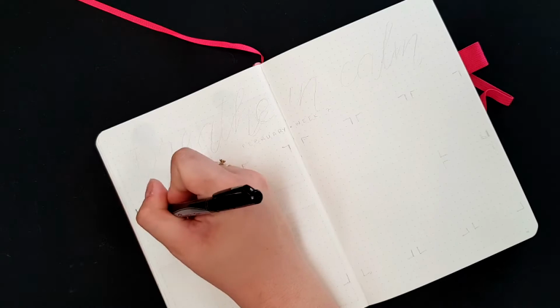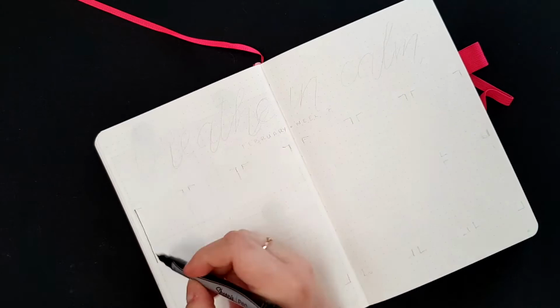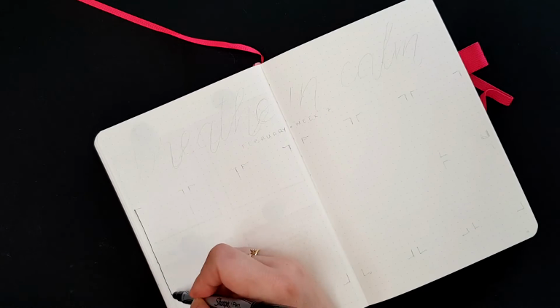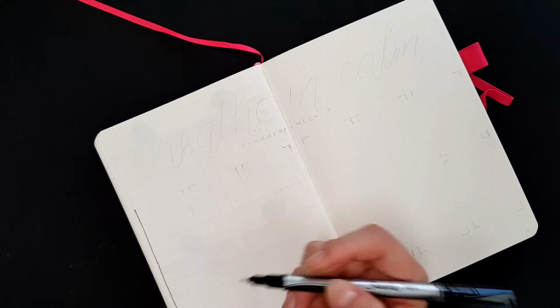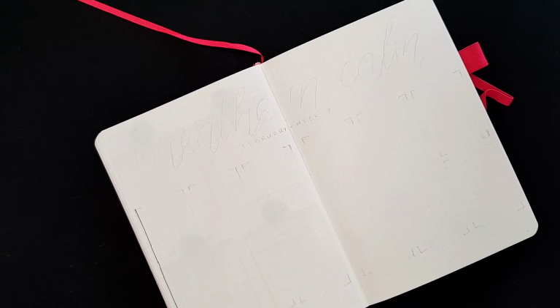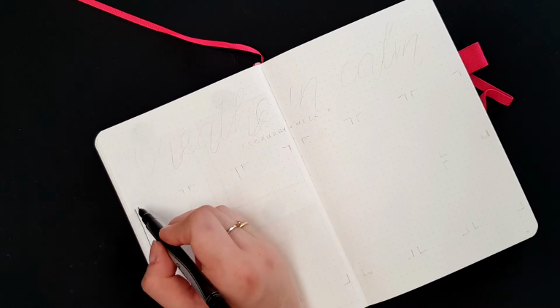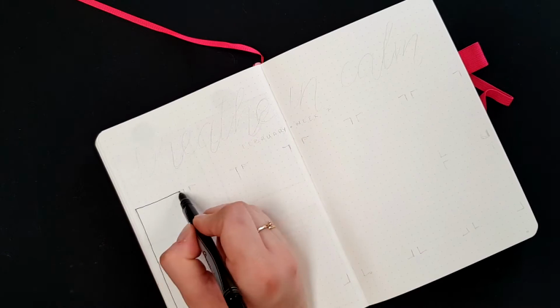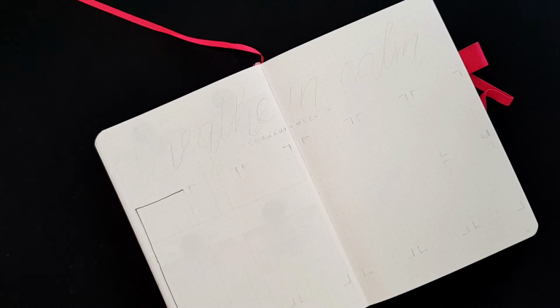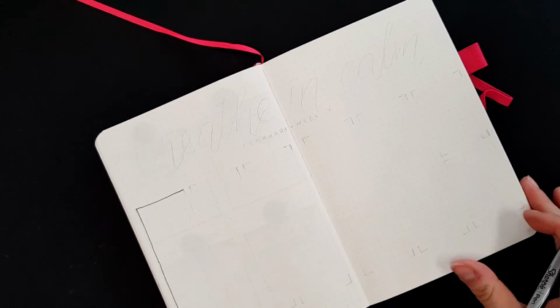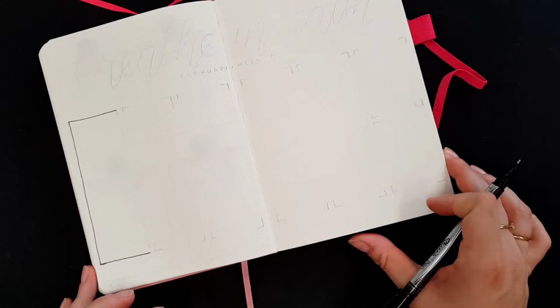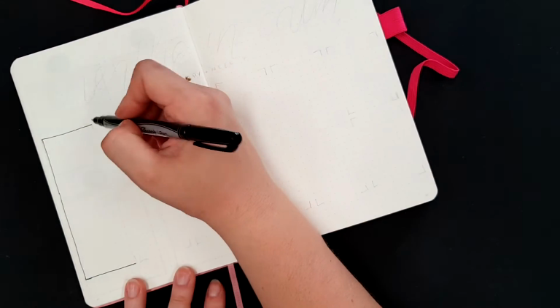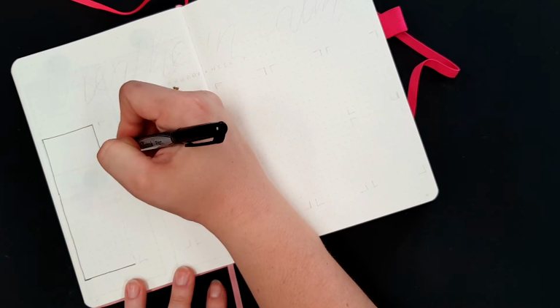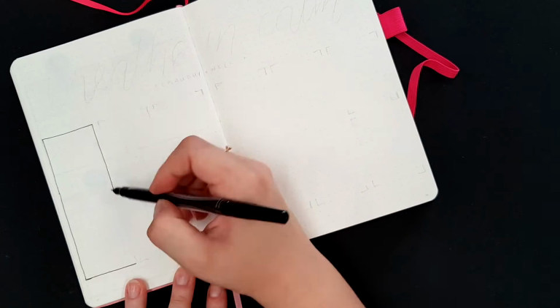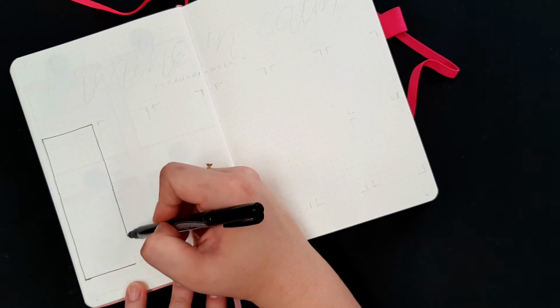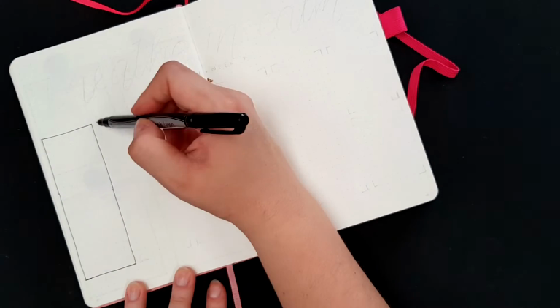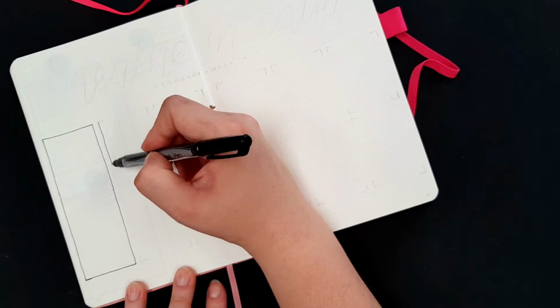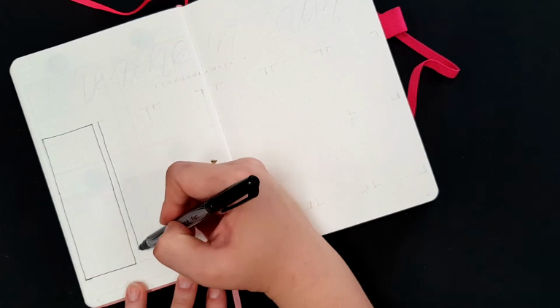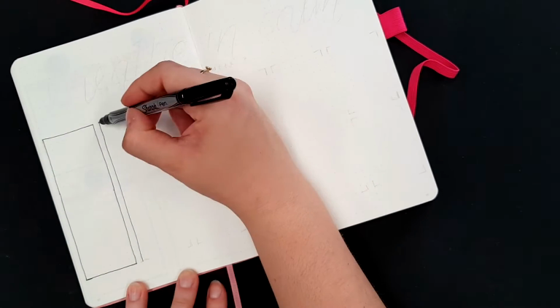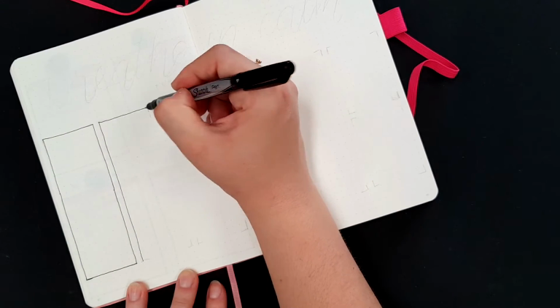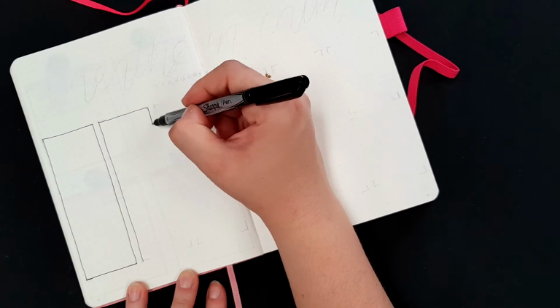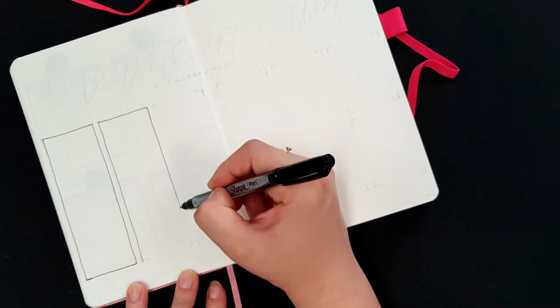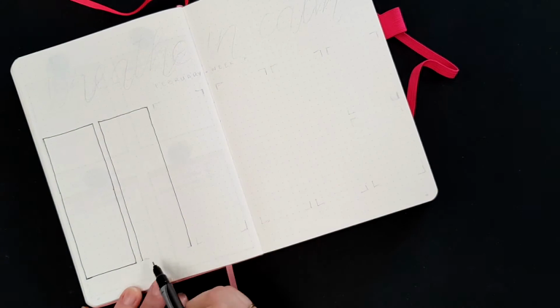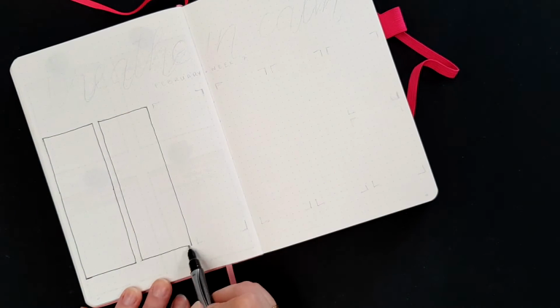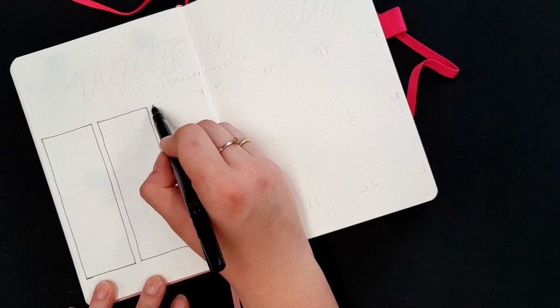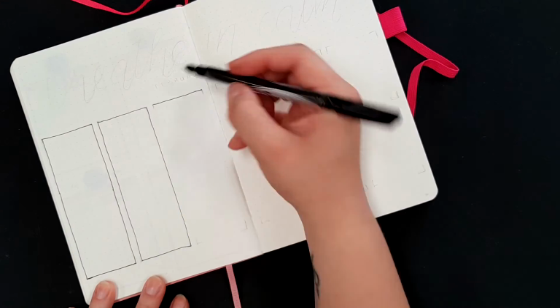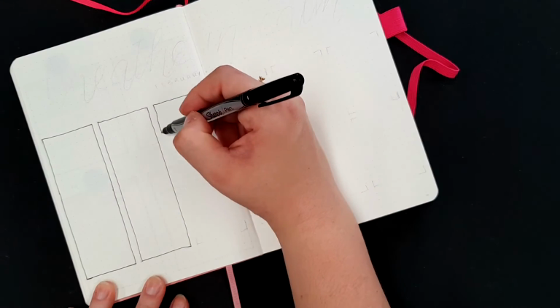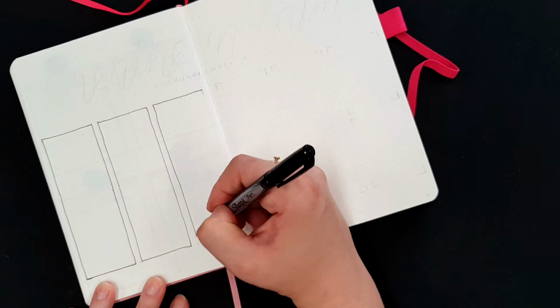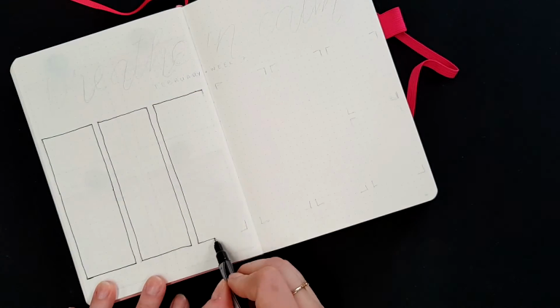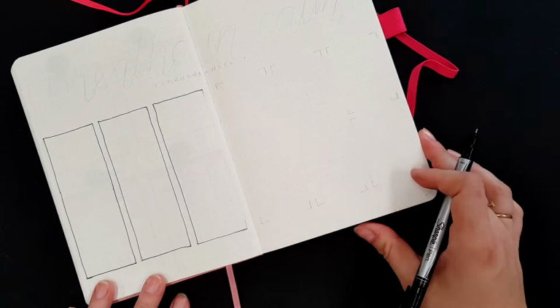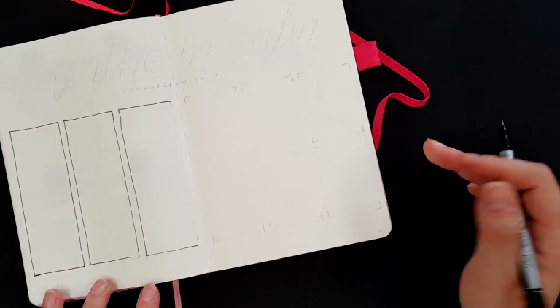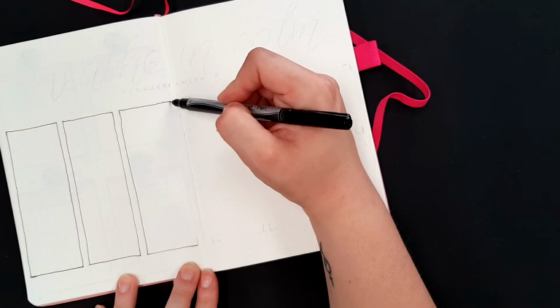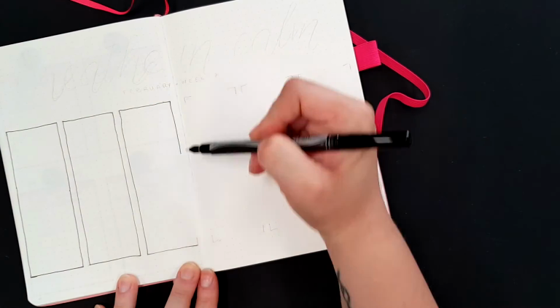I'm going over the pencil lines with a fine tip black marker — this is a Sharpie one. I'm not too fussed about which fine tip markers I use as long as they function. I'm not super brand loyal, although I do quite like the Sharpie ones — they're pretty good.